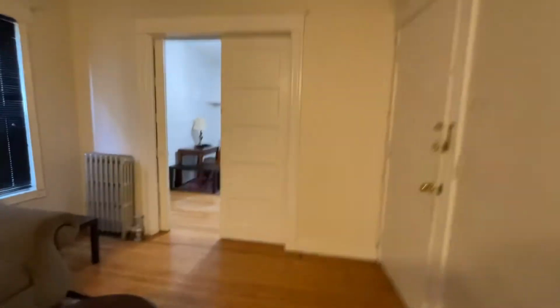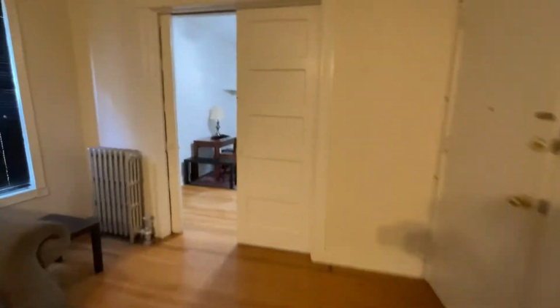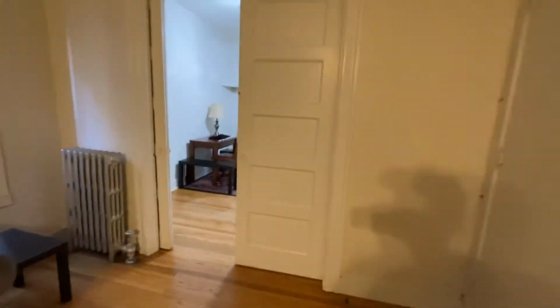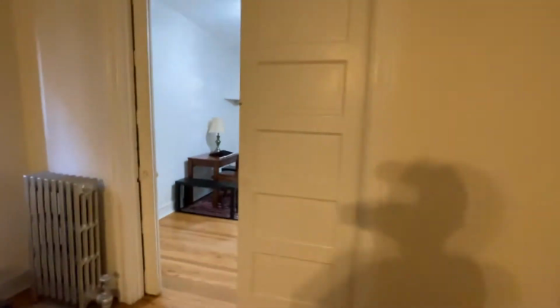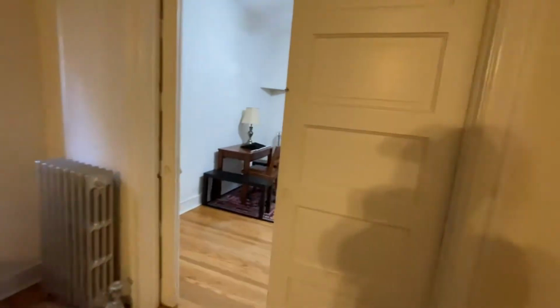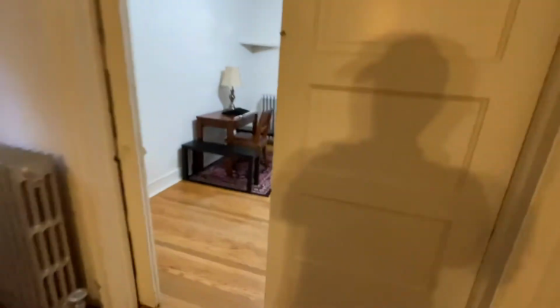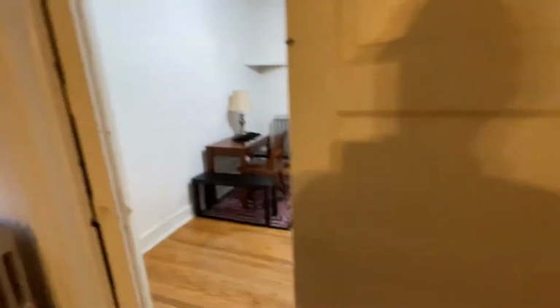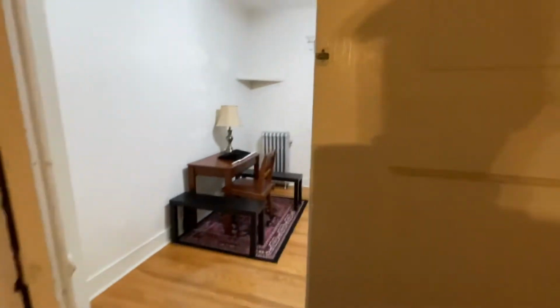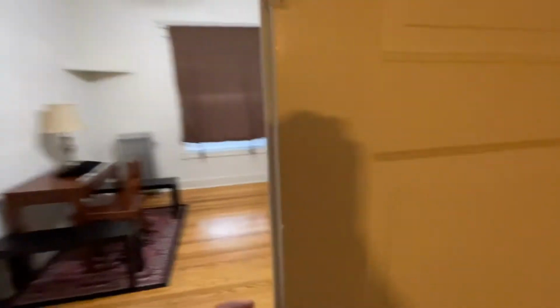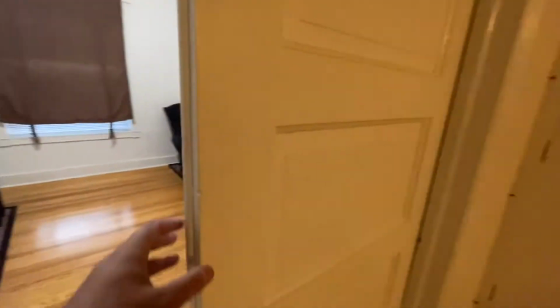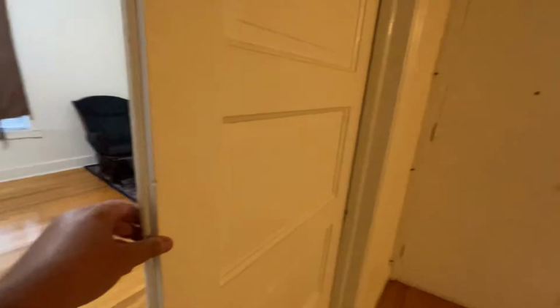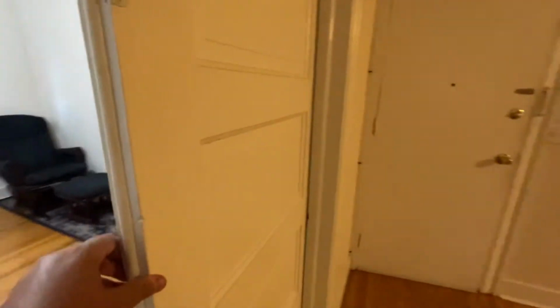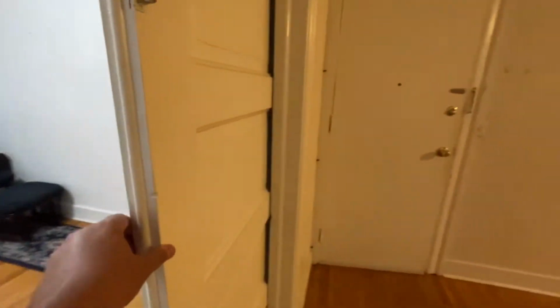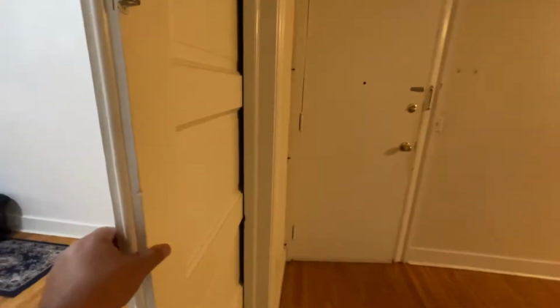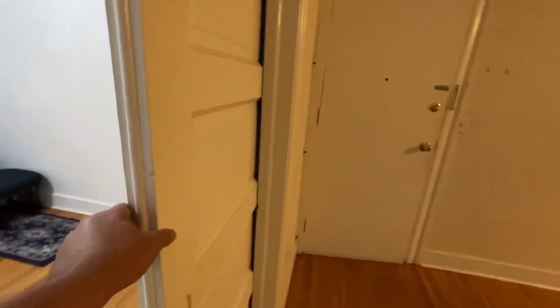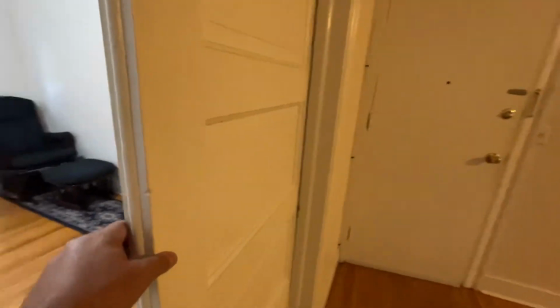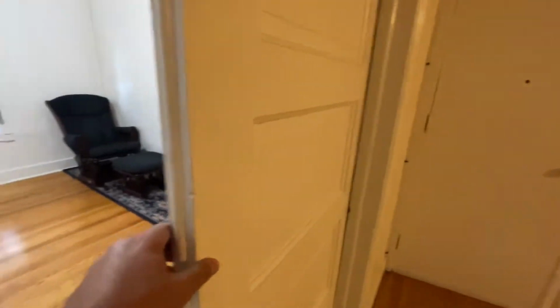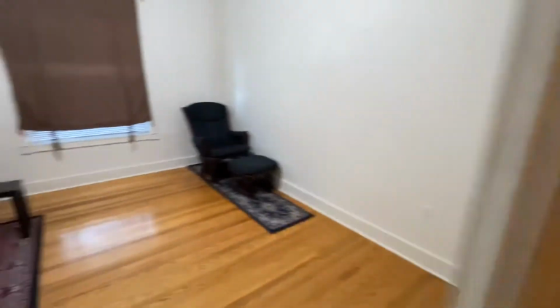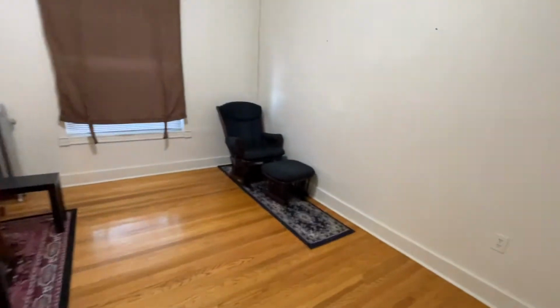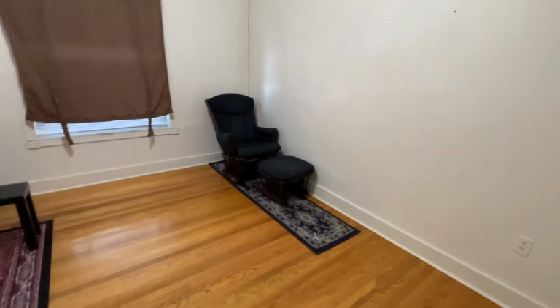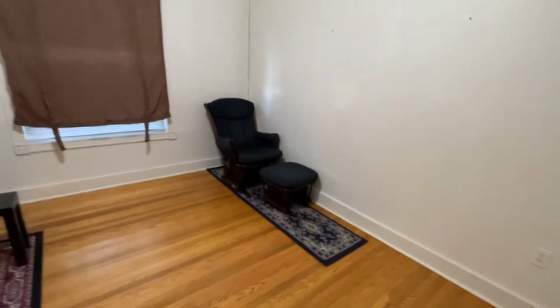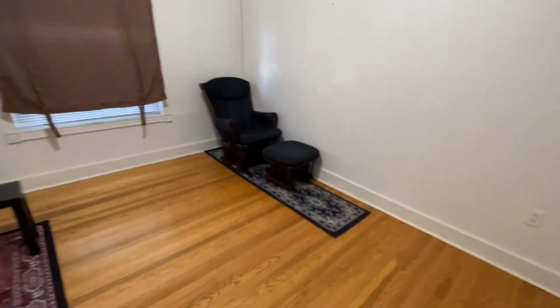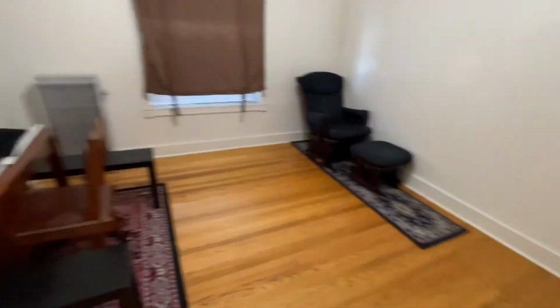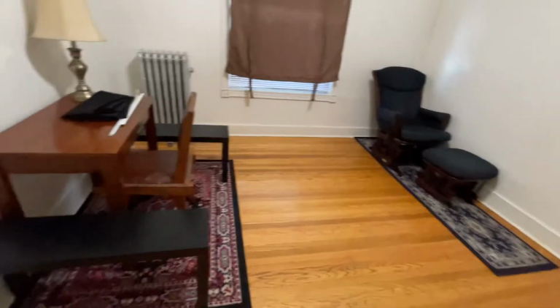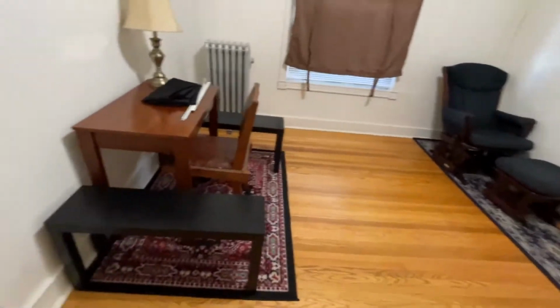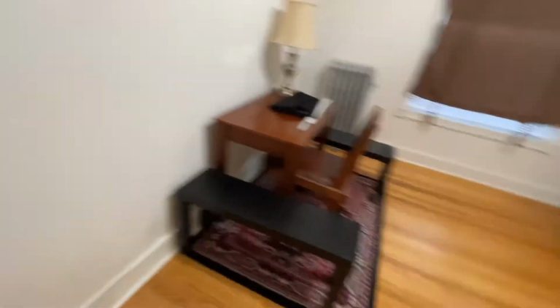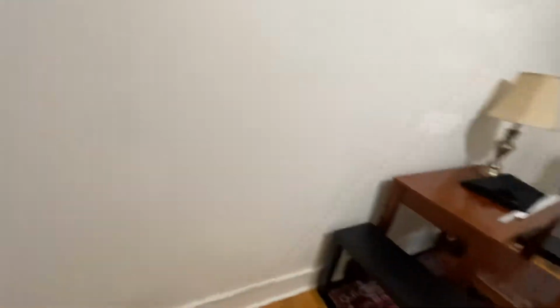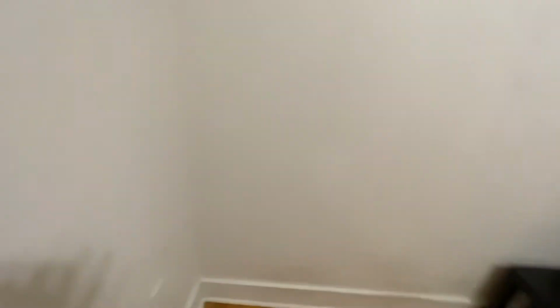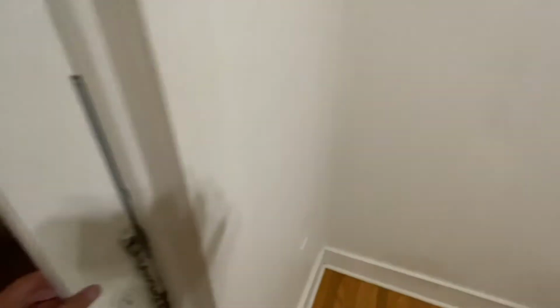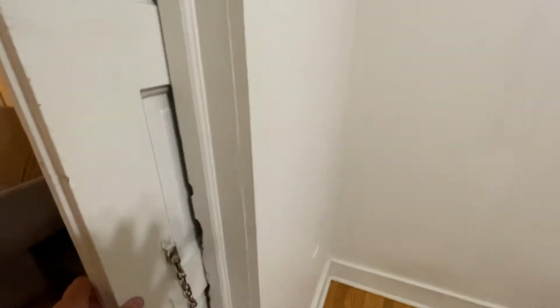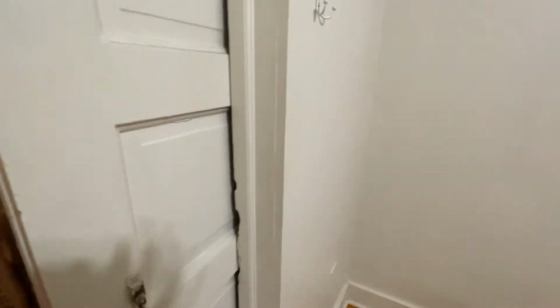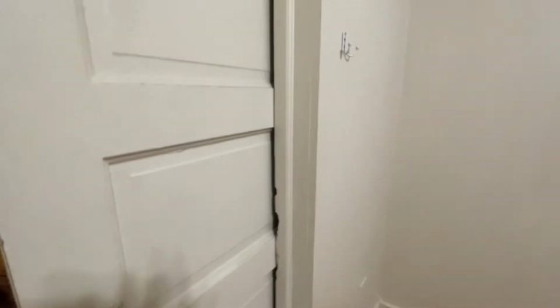These are French doors — pocket doors, both doors open up. There's a rocking chair, a desk. Anything shuts all the way as well.